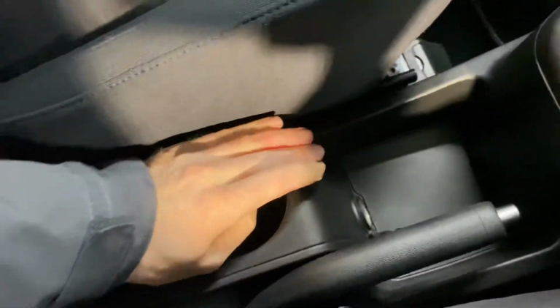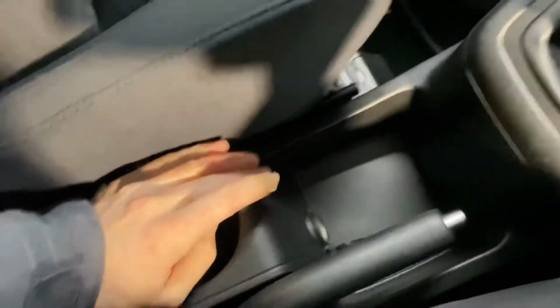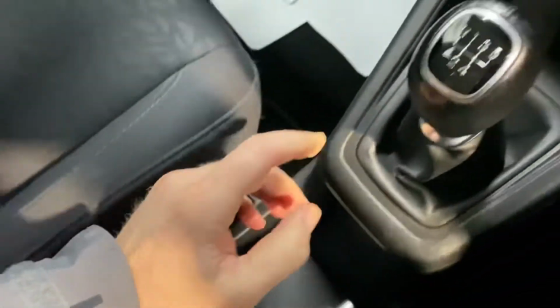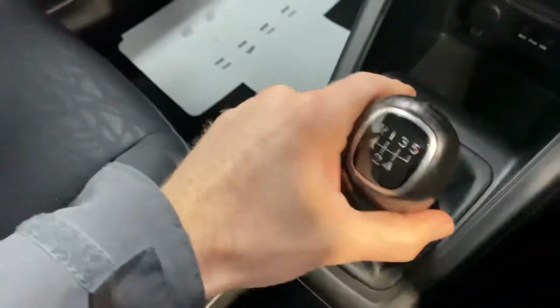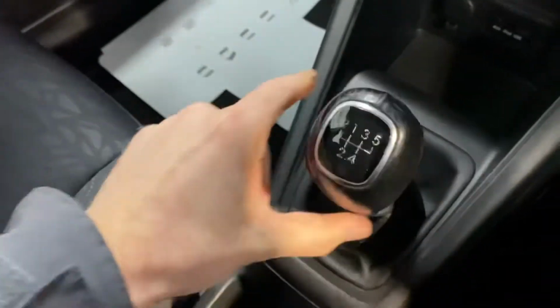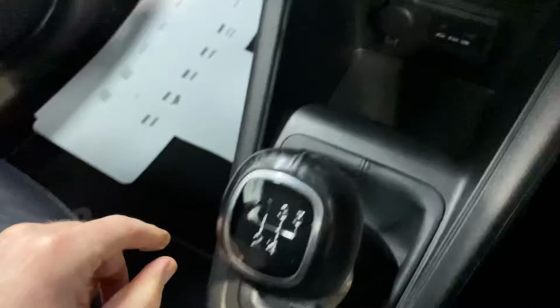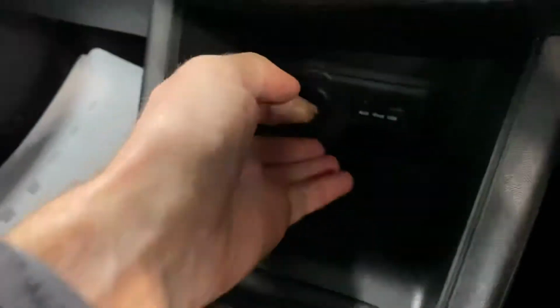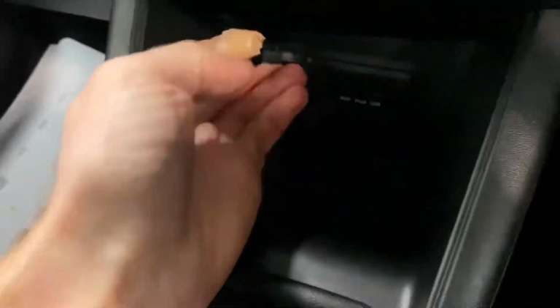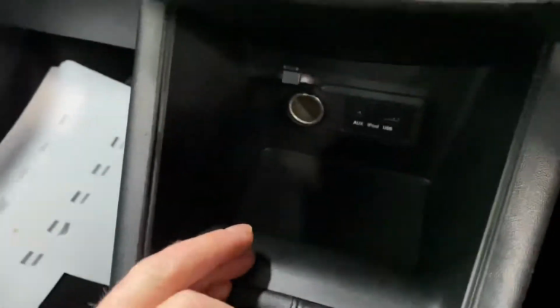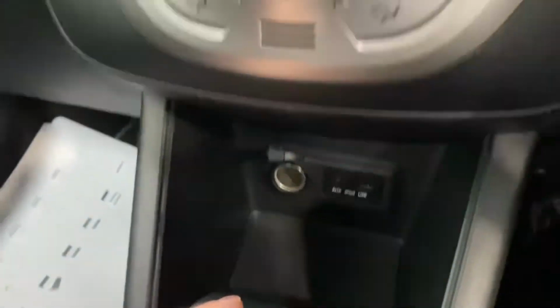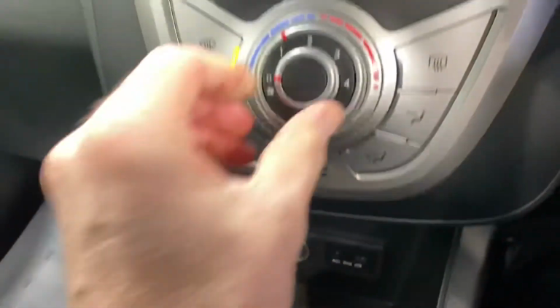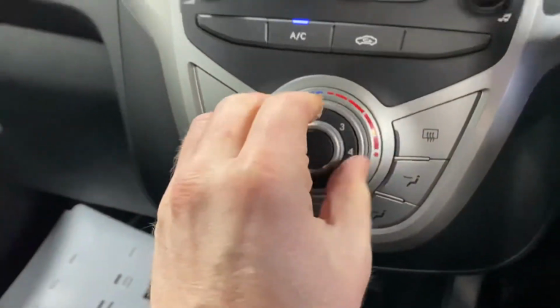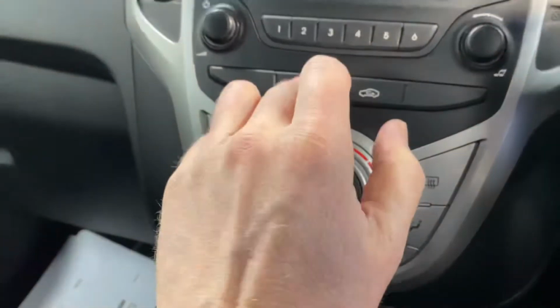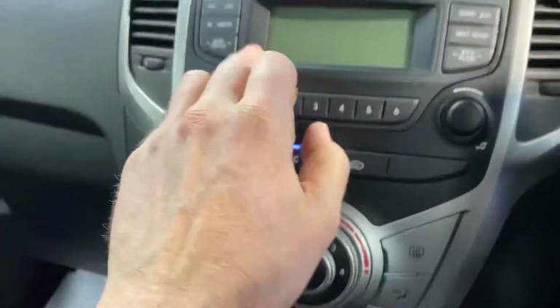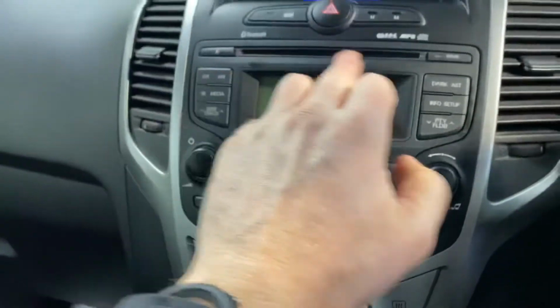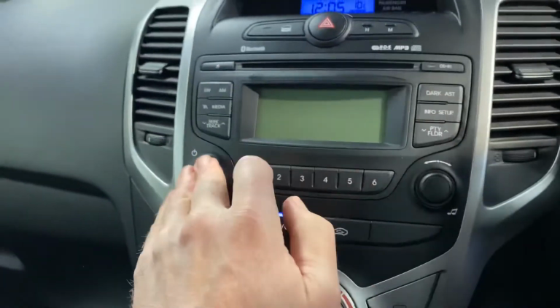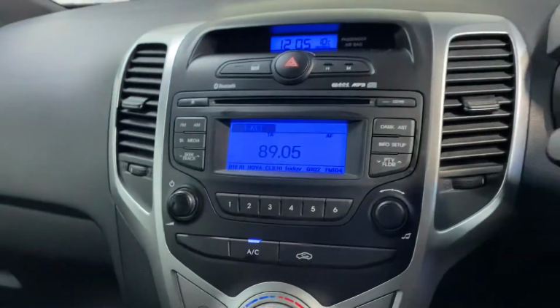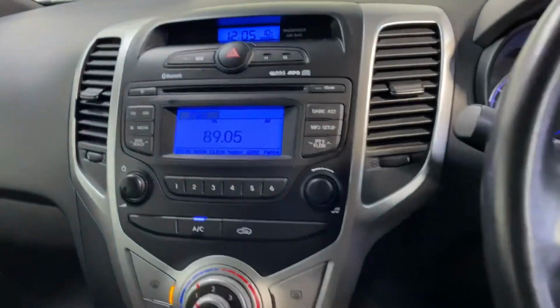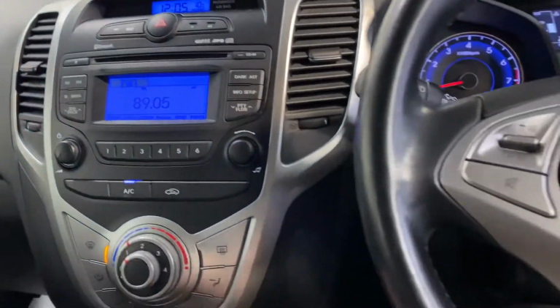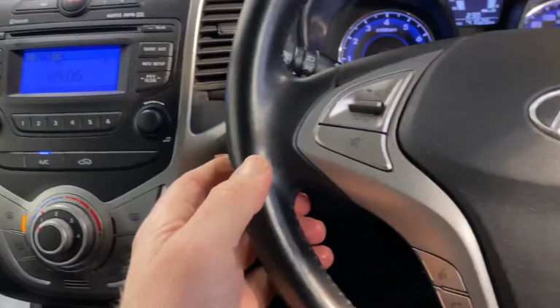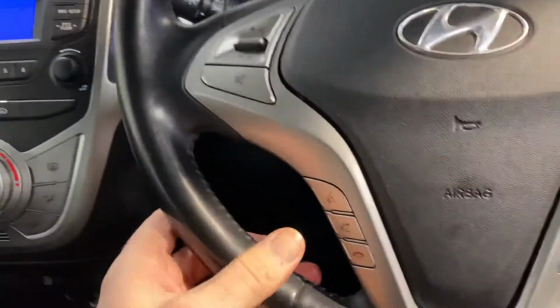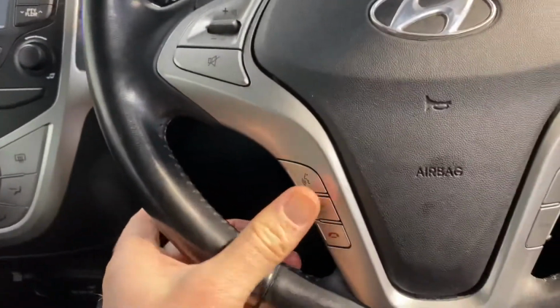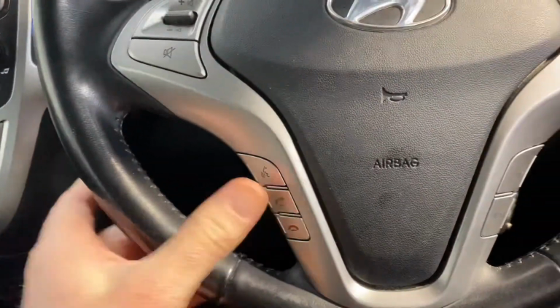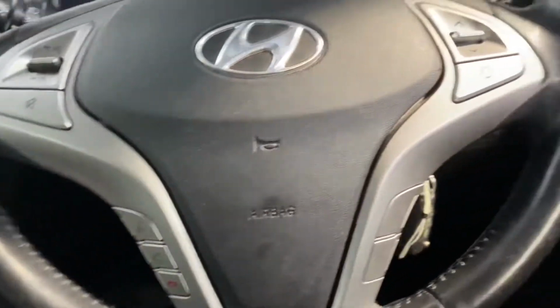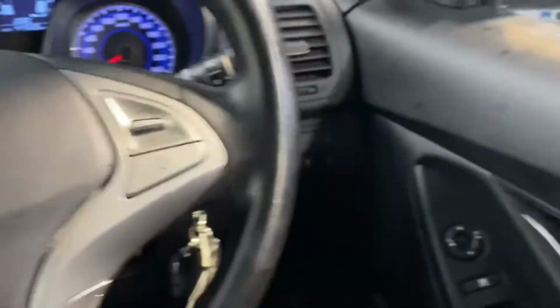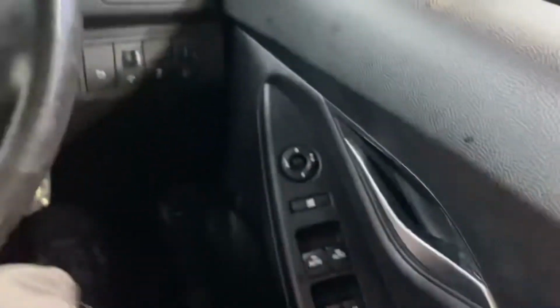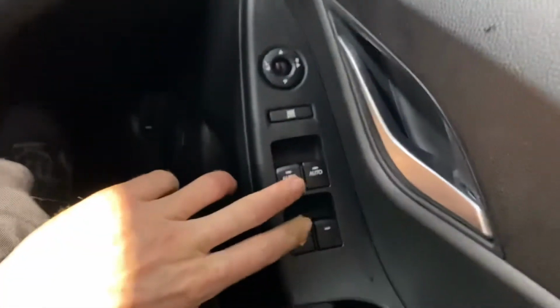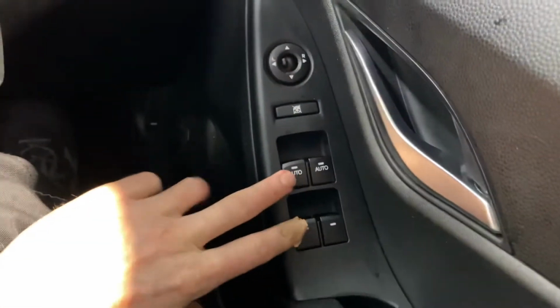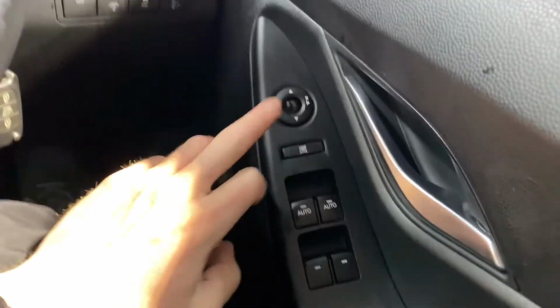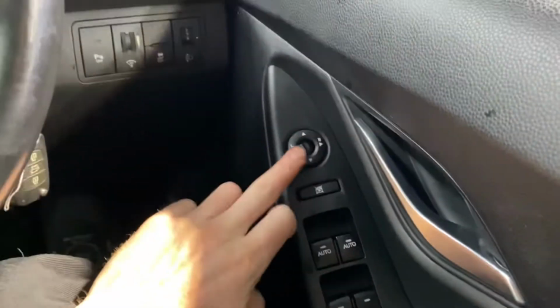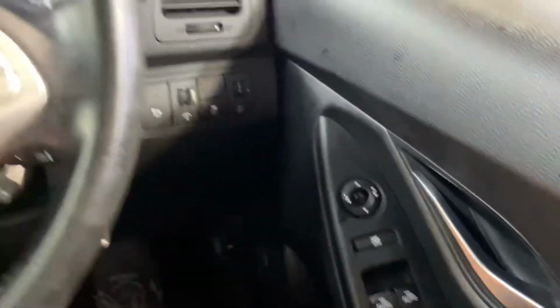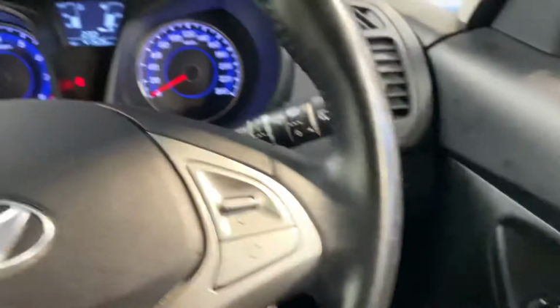Usual storage space and cup holders, plenty of charging points, 5-speed gearbox, USB connection, aircon, CD and radio, and you have Bluetooth on the leather steering wheel. There's front and rear electric windows and electric adjustable wing mirrors. All of this is coming as standard.